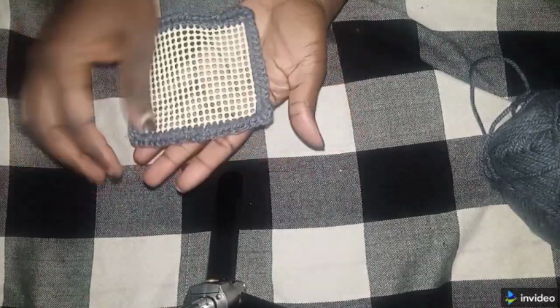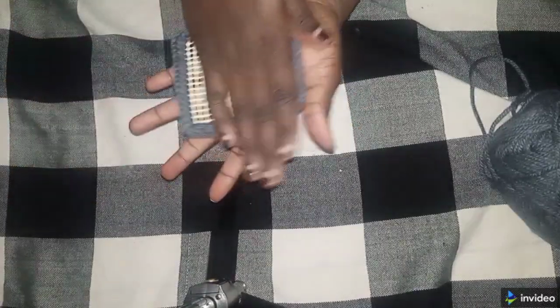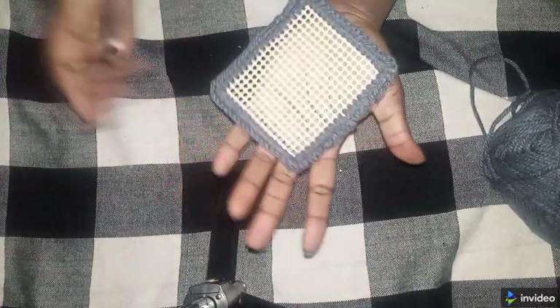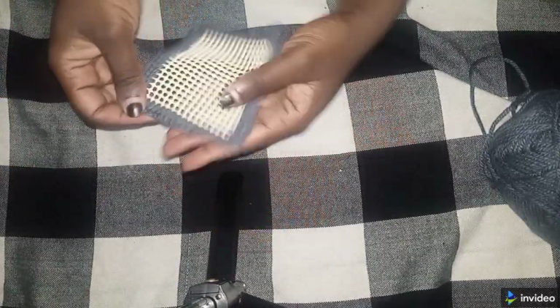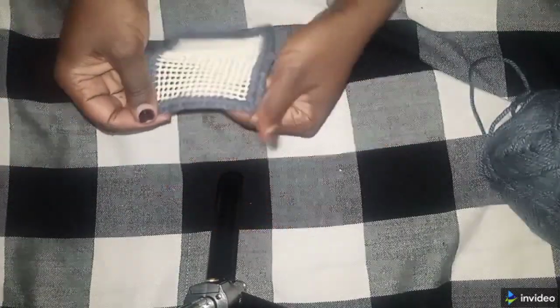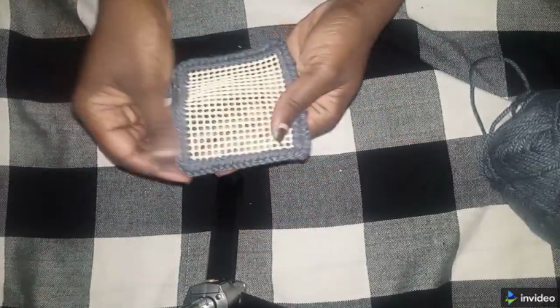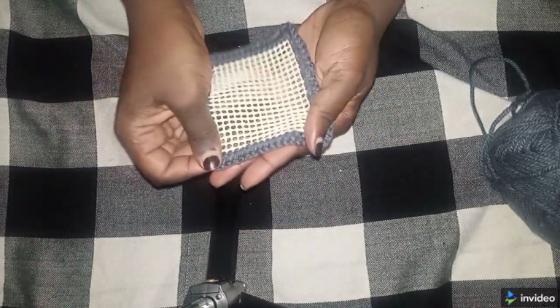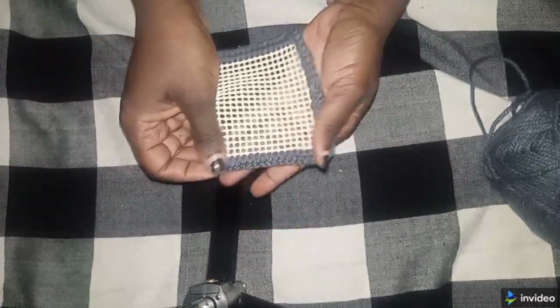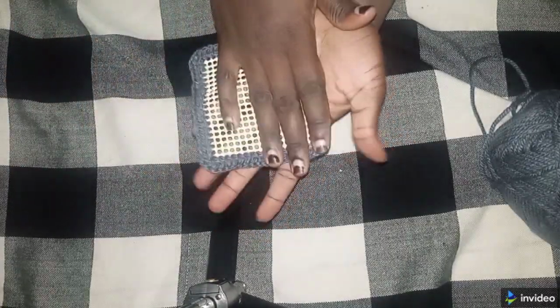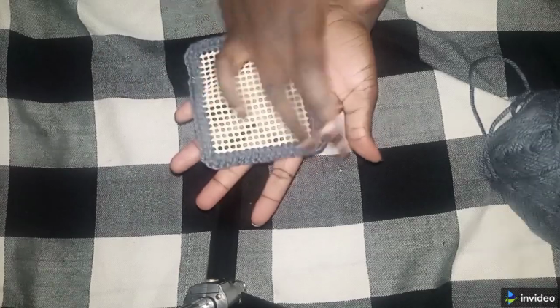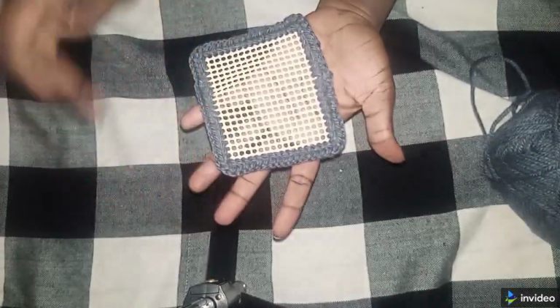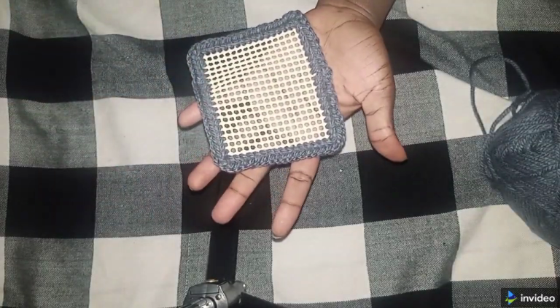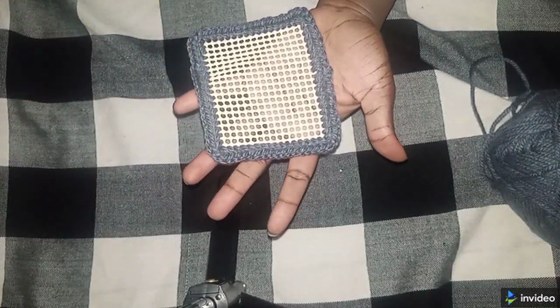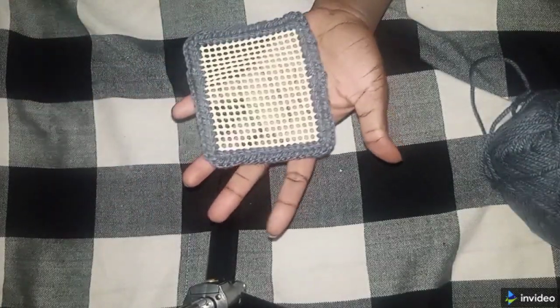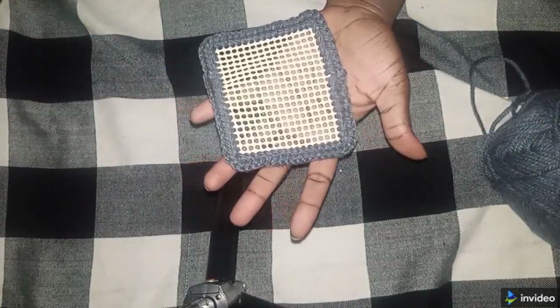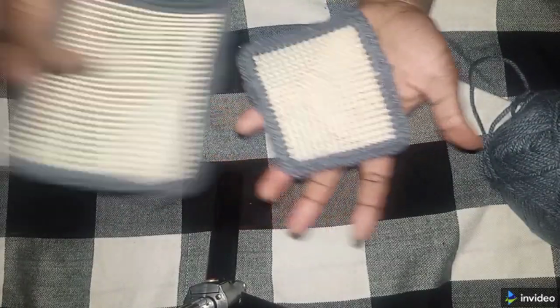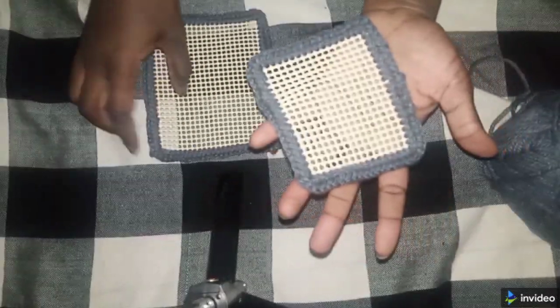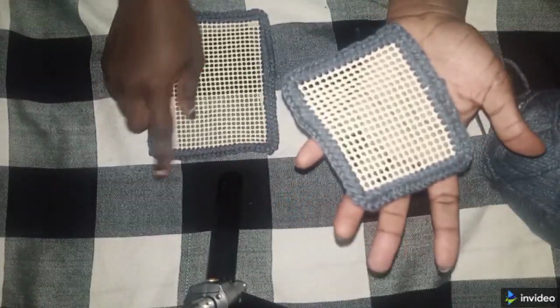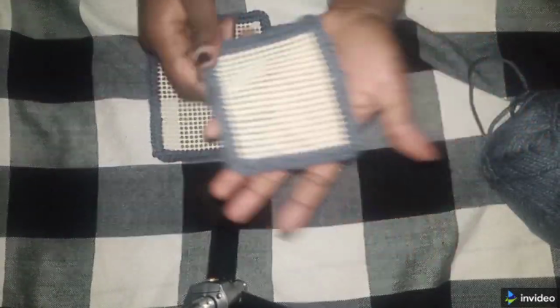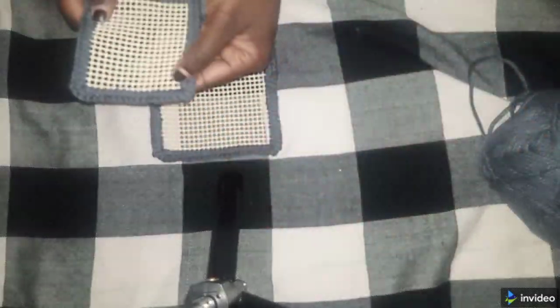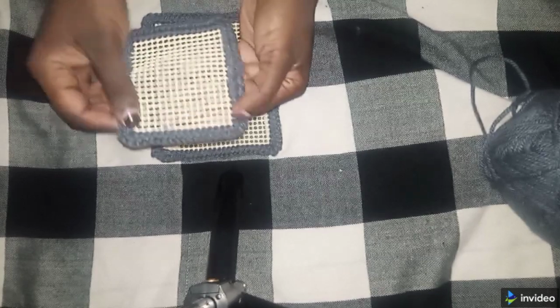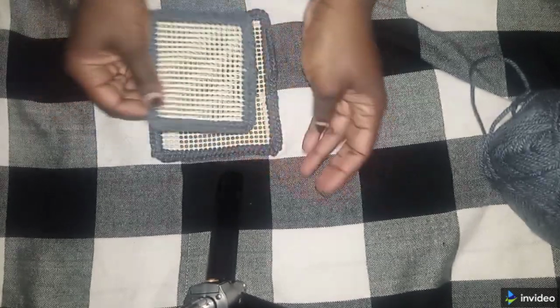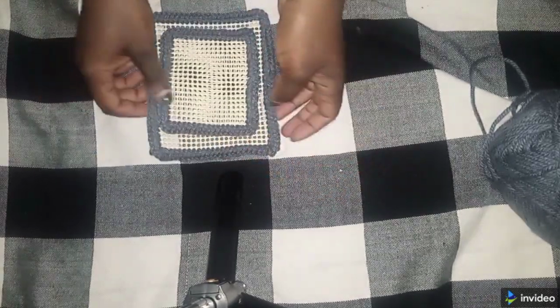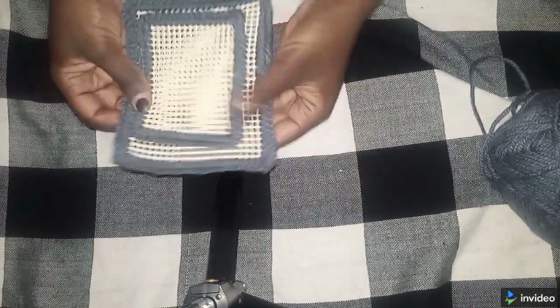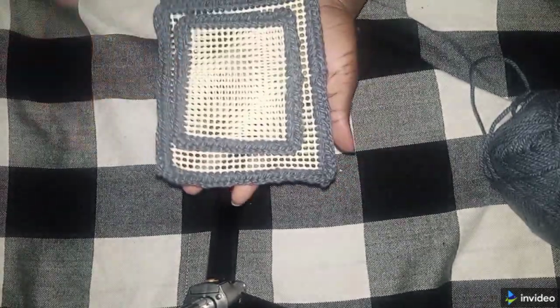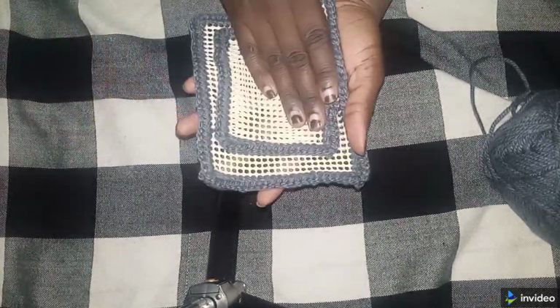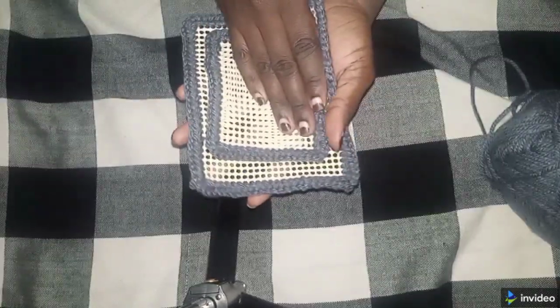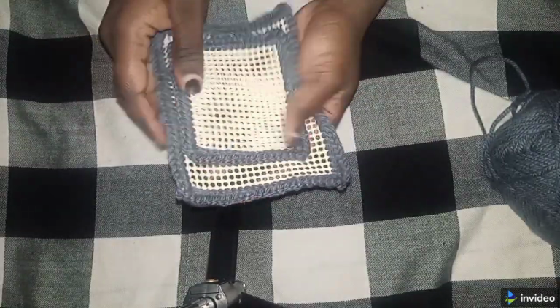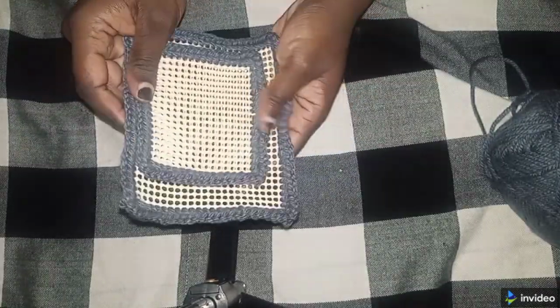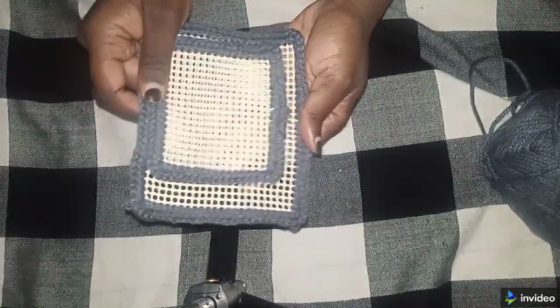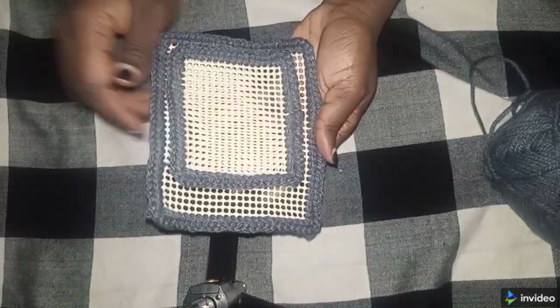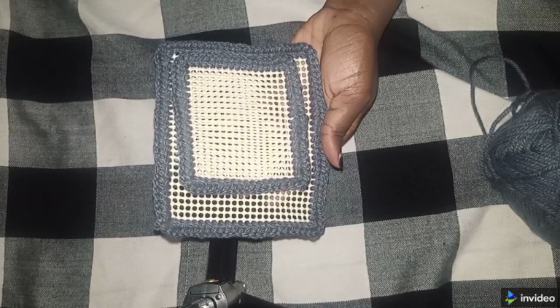Now I'm done. You can see my corners — they have come out very nicely. Thank you for watching, and please don't forget to subscribe.